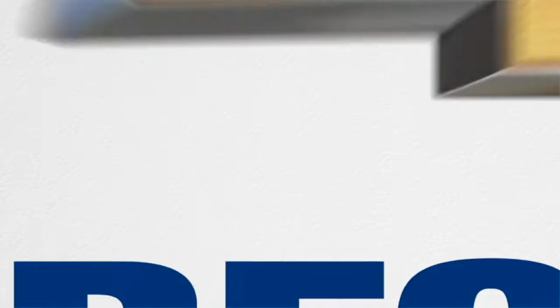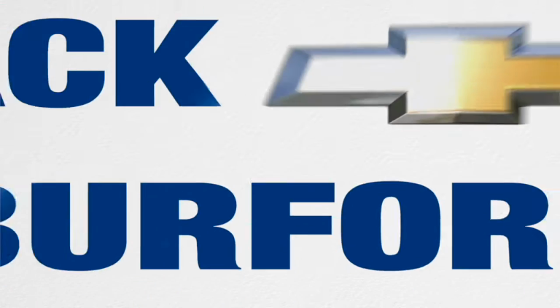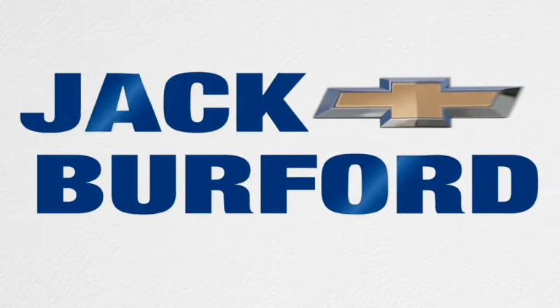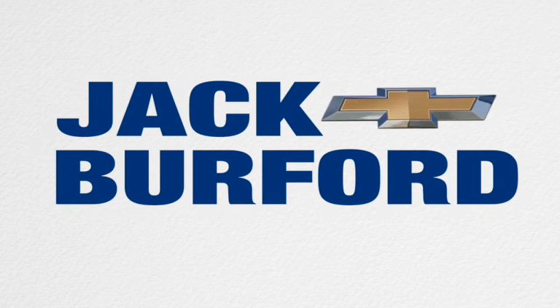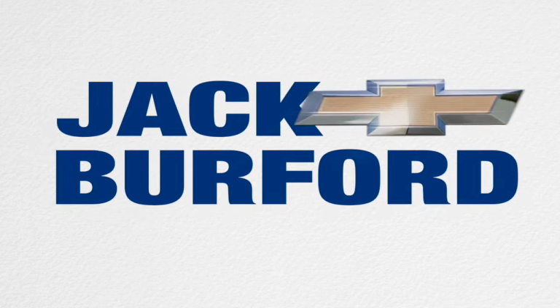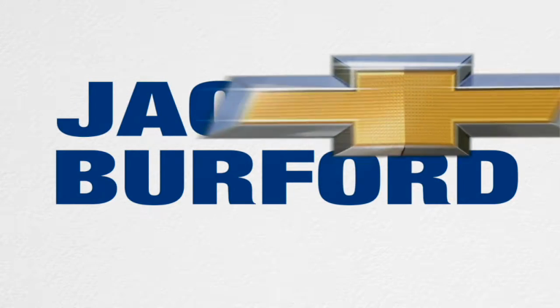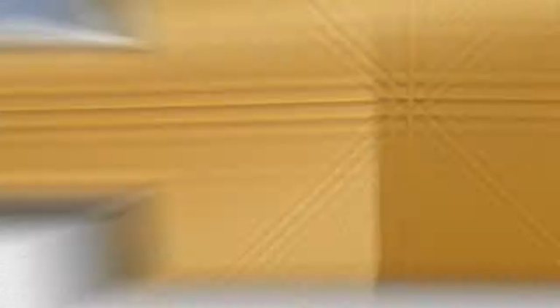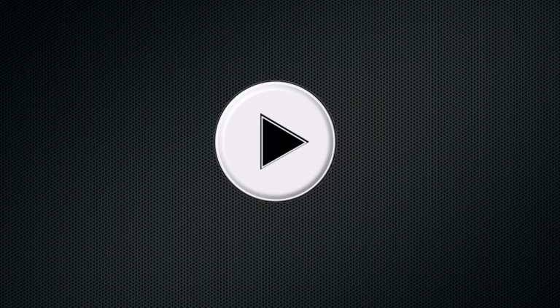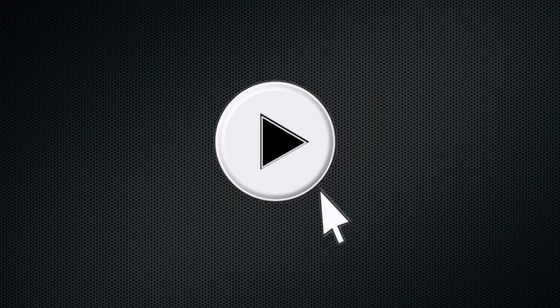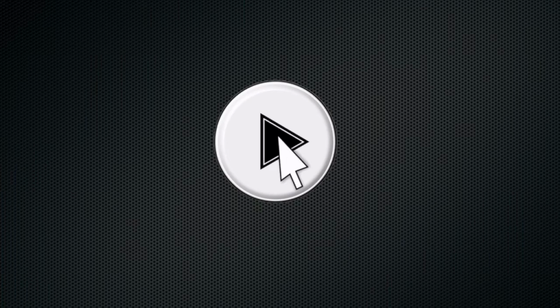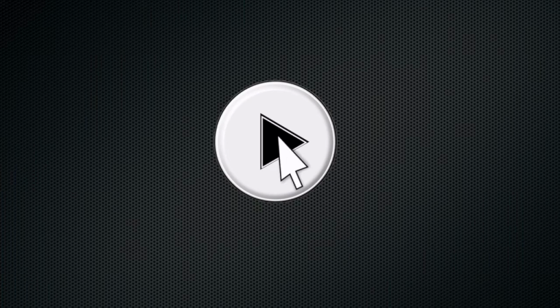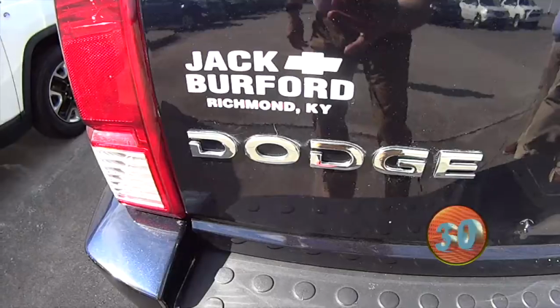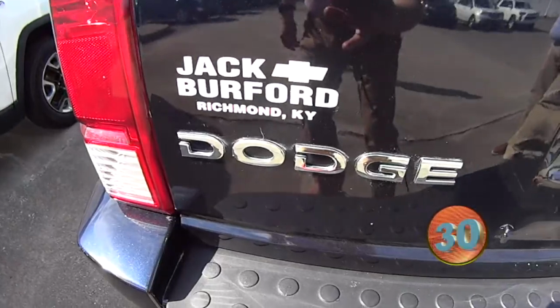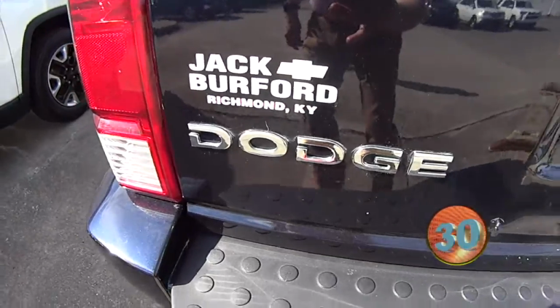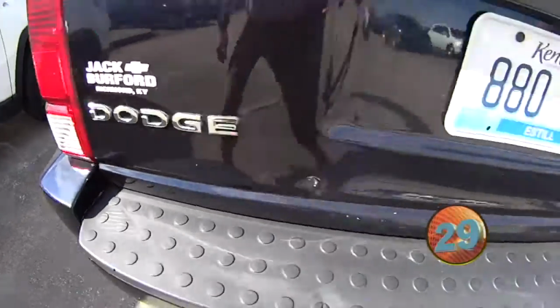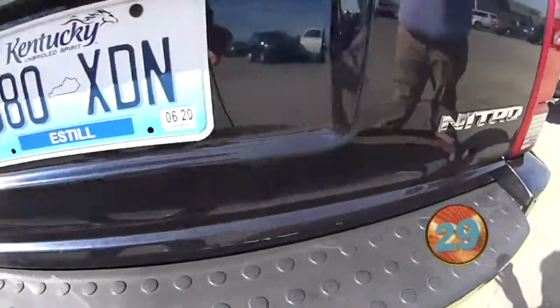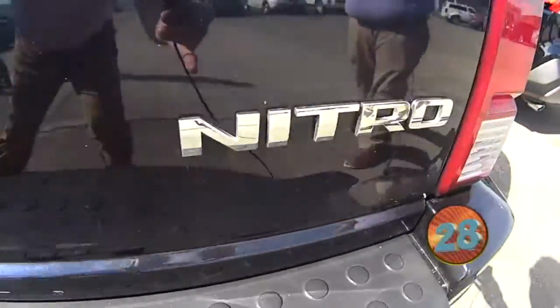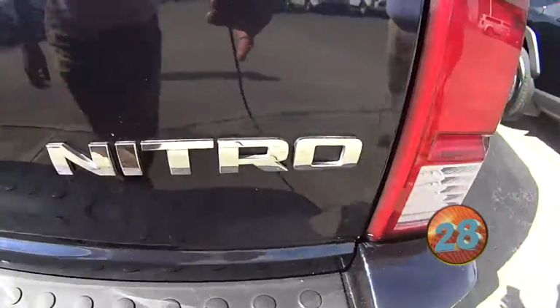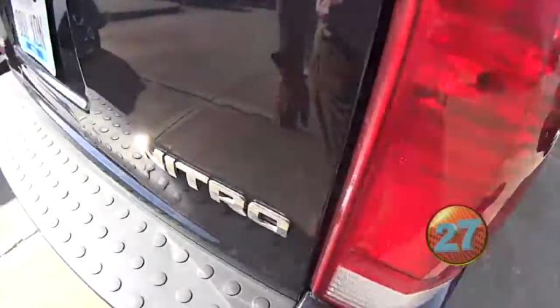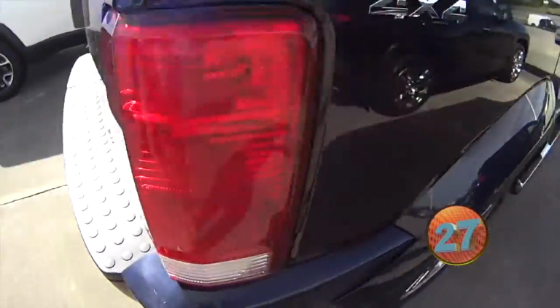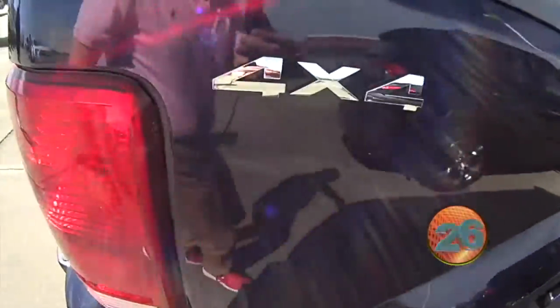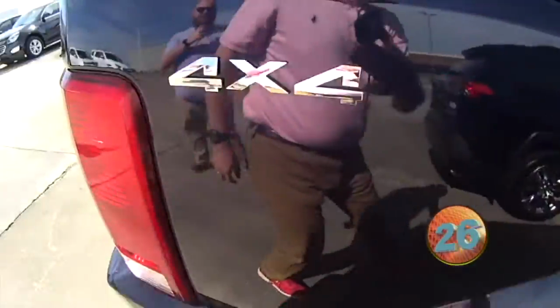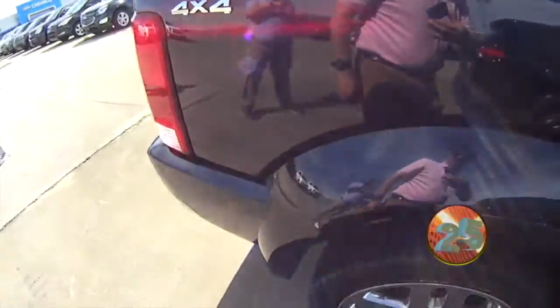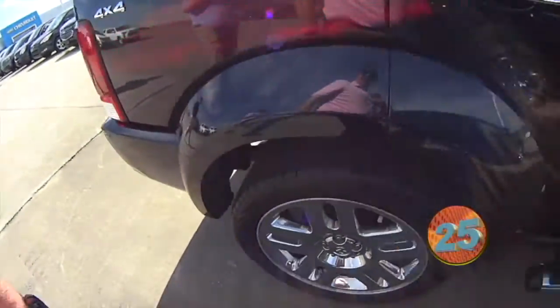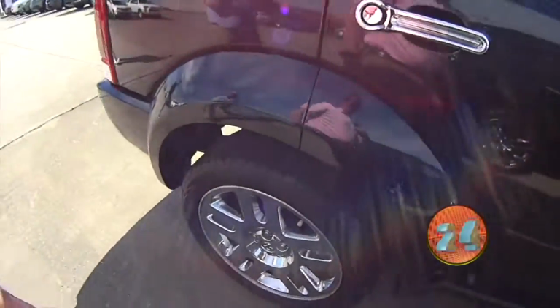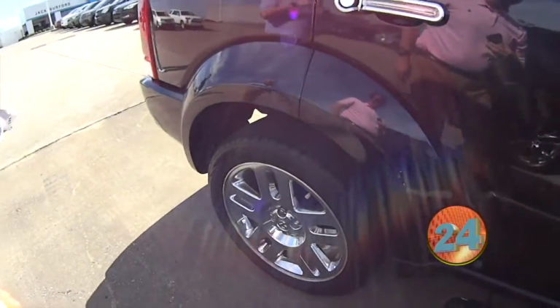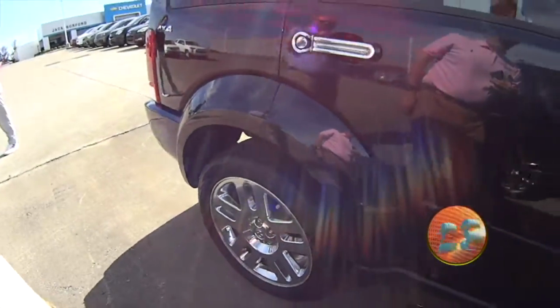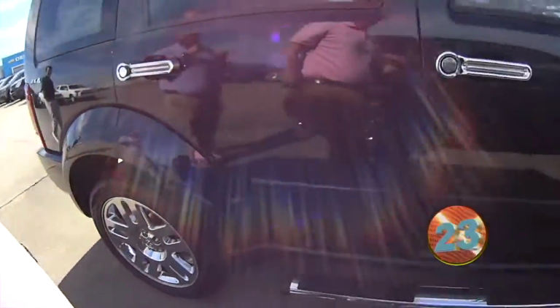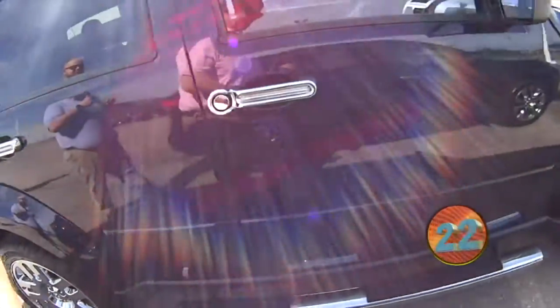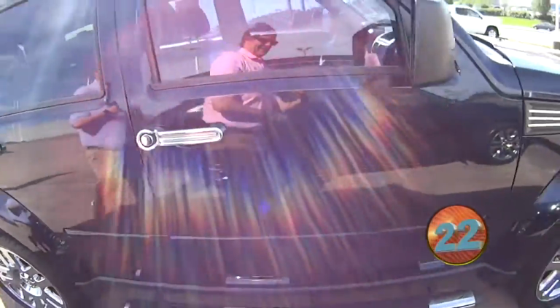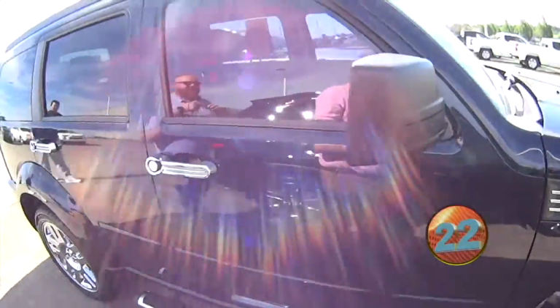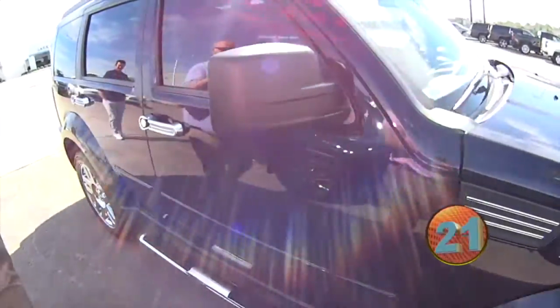Welcome to the Jack Burford Chevy 30-second walk-around. Hey everybody, this is JJ with Jack Burford Chevrolet, and can you believe it? We got another Nitro. That's right — it's a Nitro. We sell Dodges, and you know what? This is the second one today.